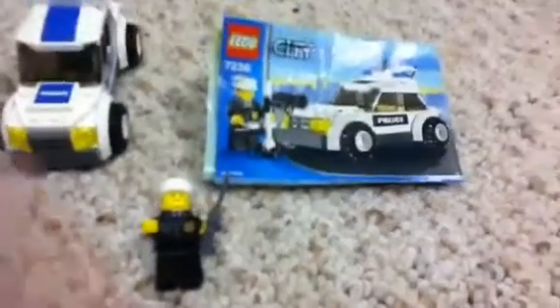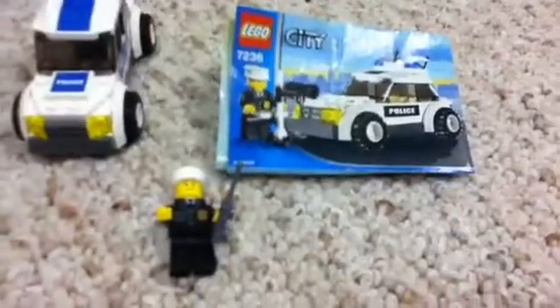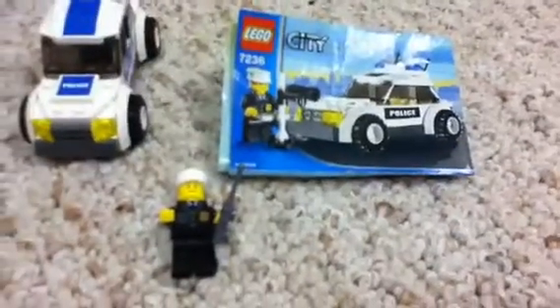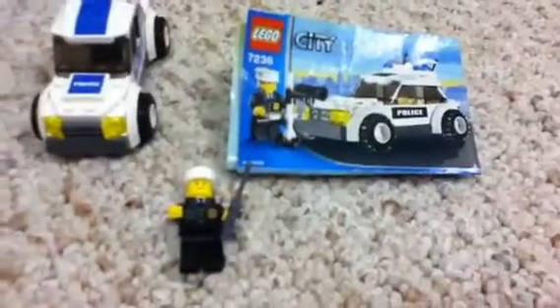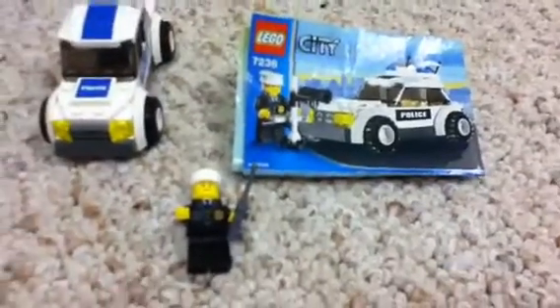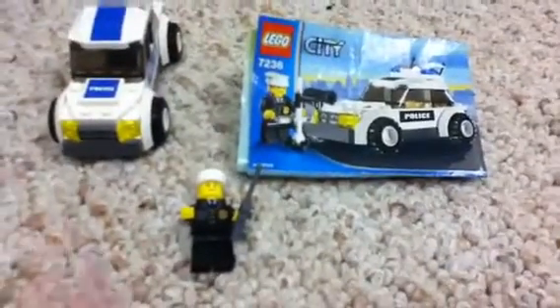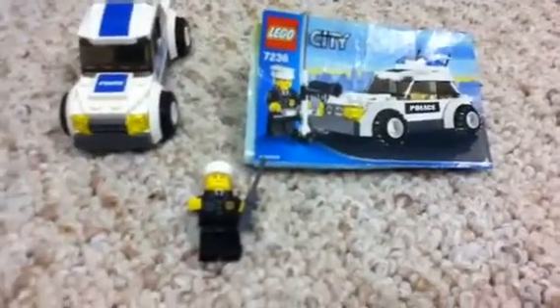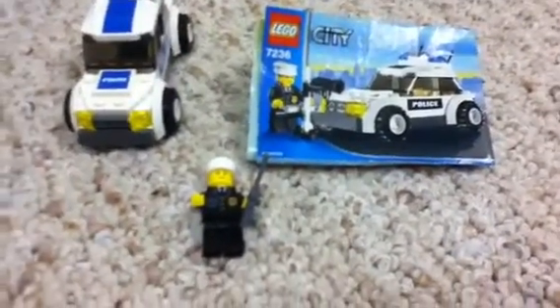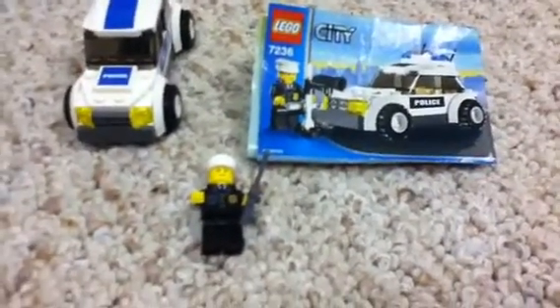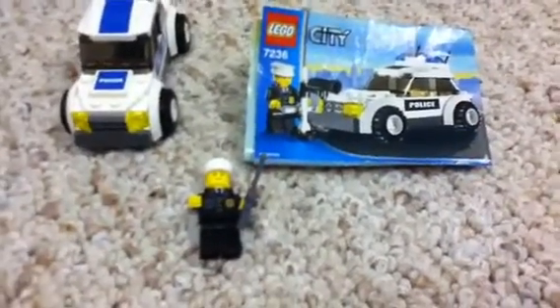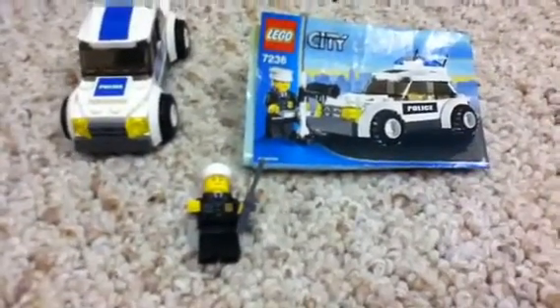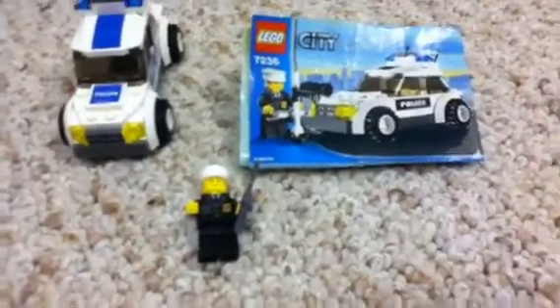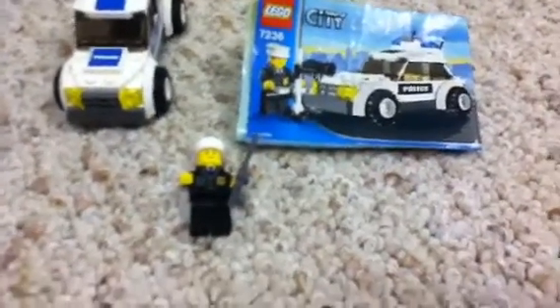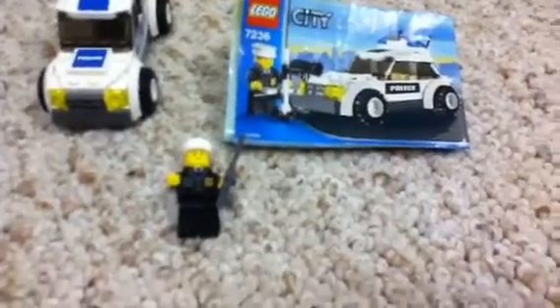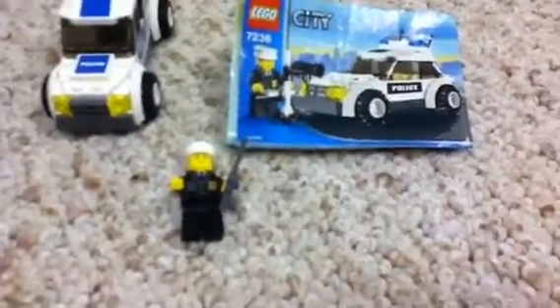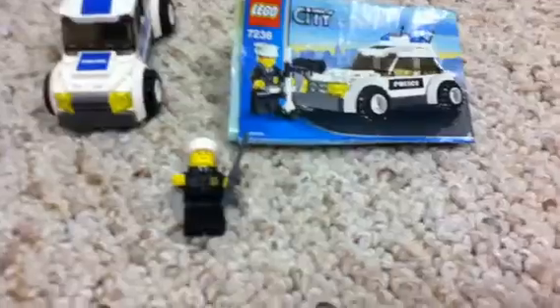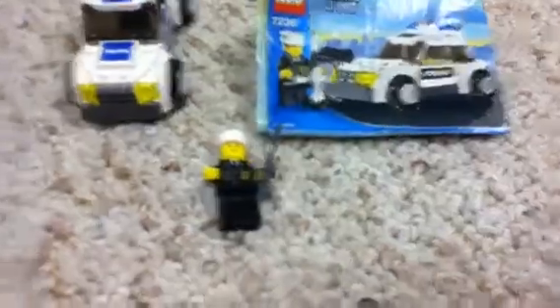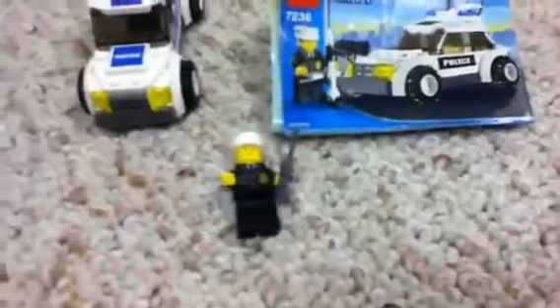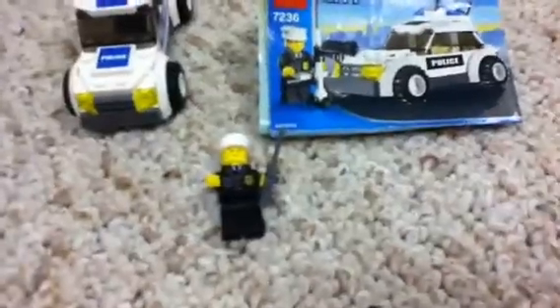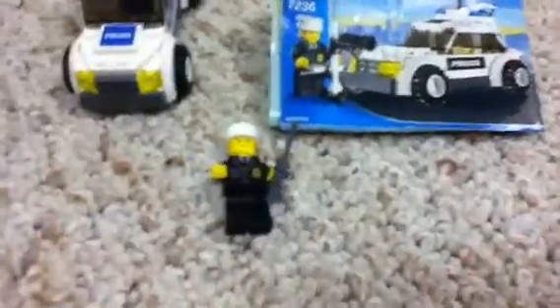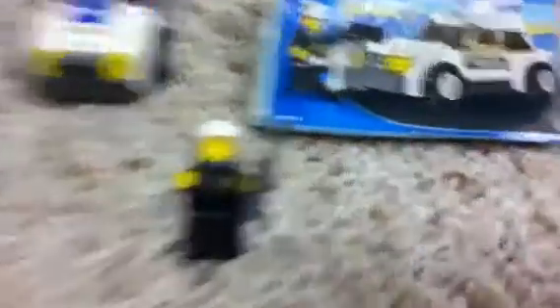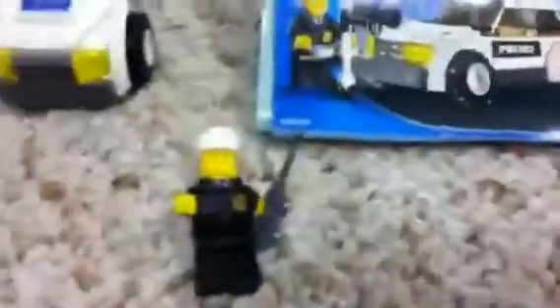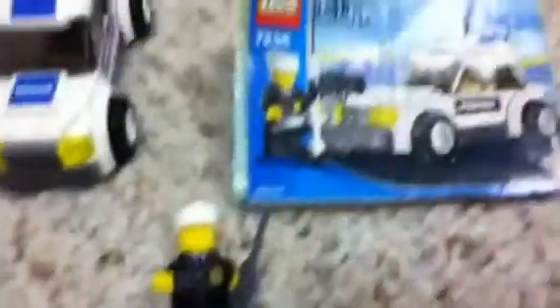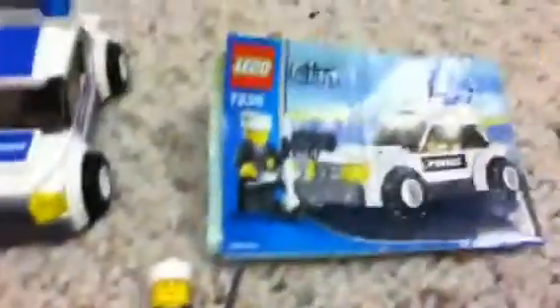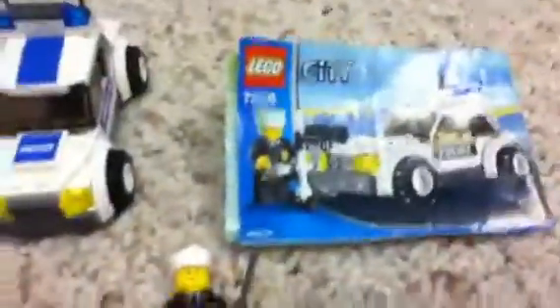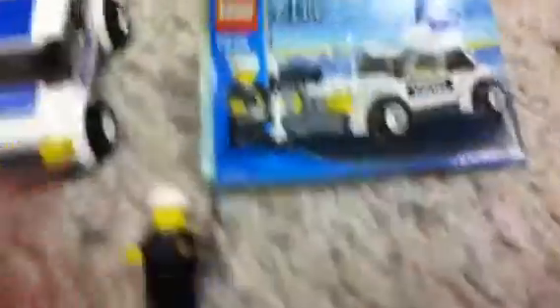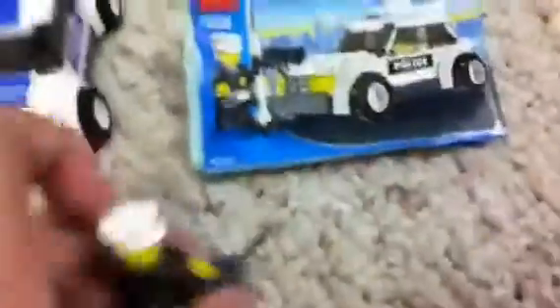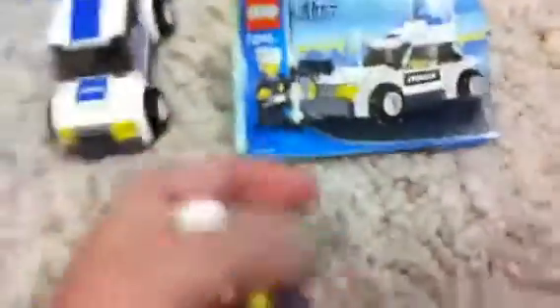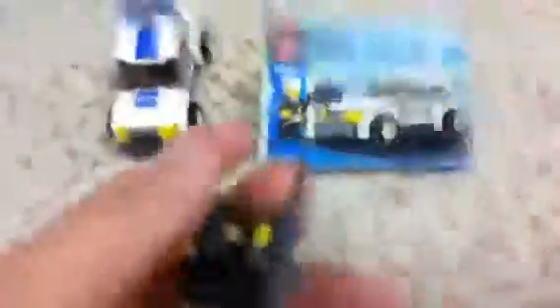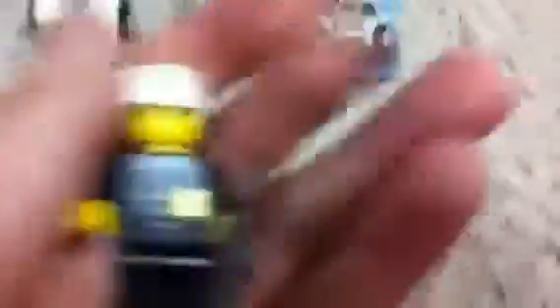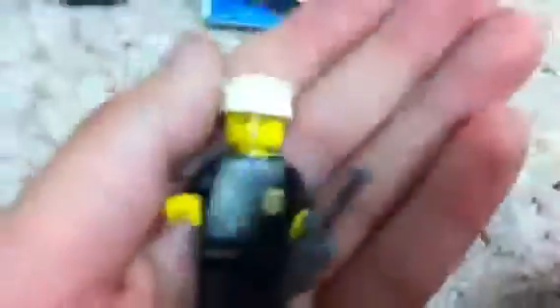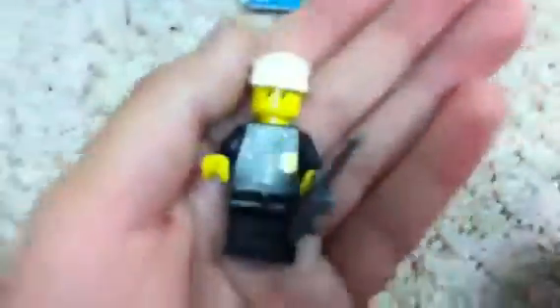This comes with one minifigure and one police car. I do not know how many pieces there are, or what the set name is, but it comes with one minifig.